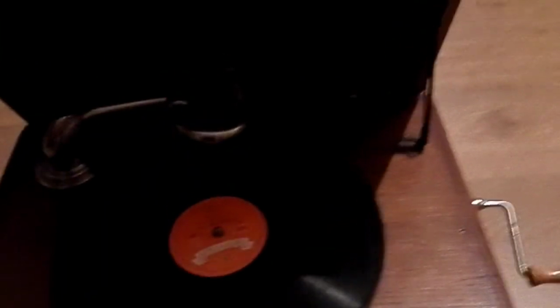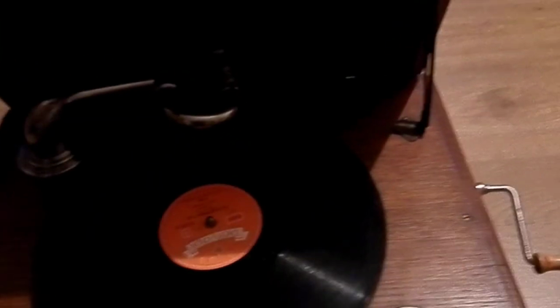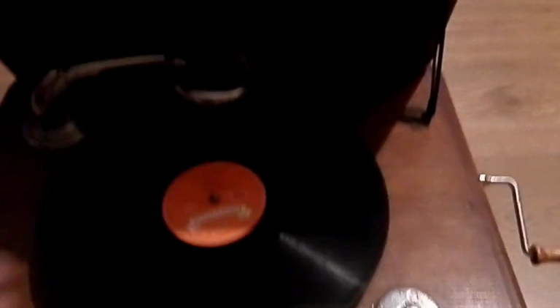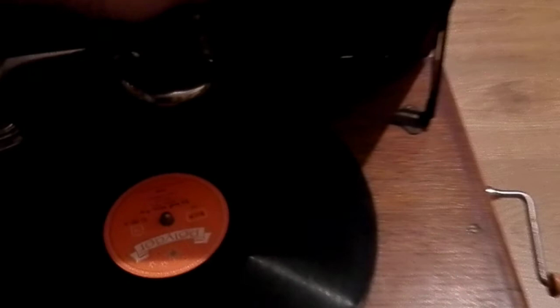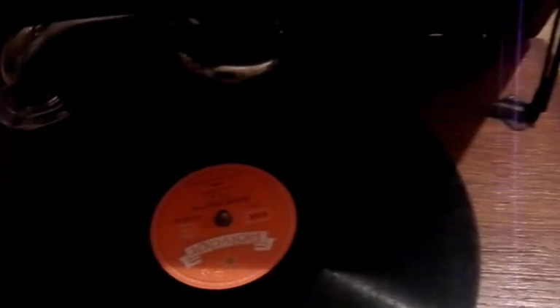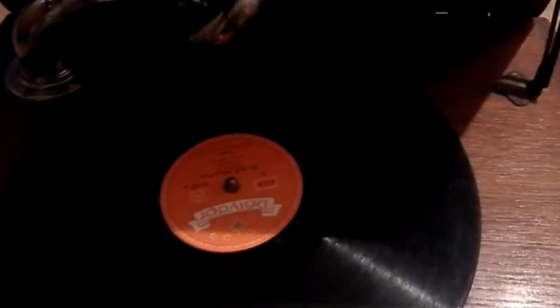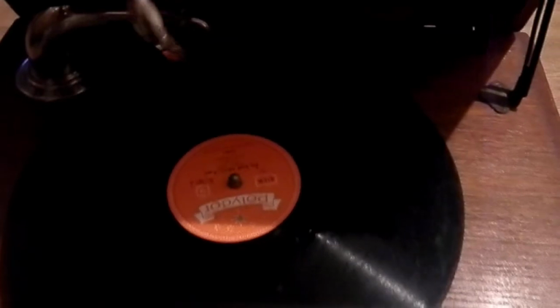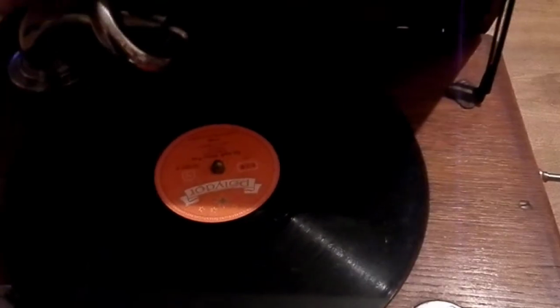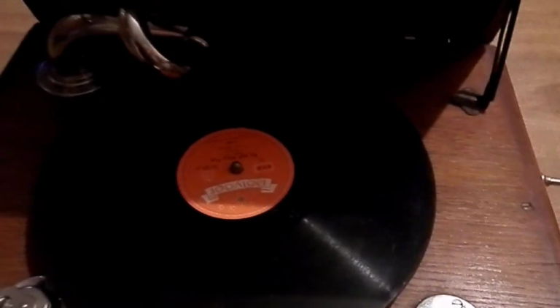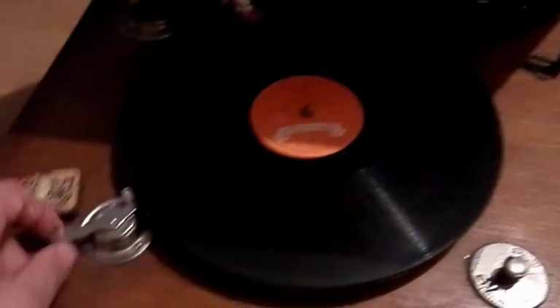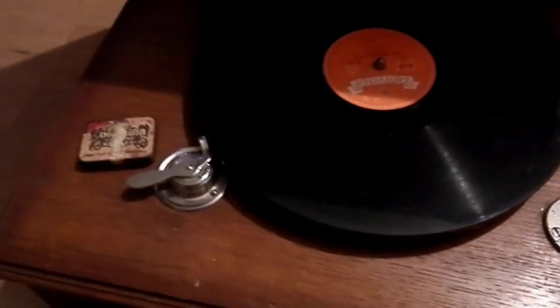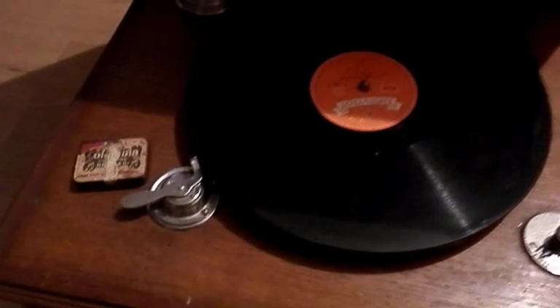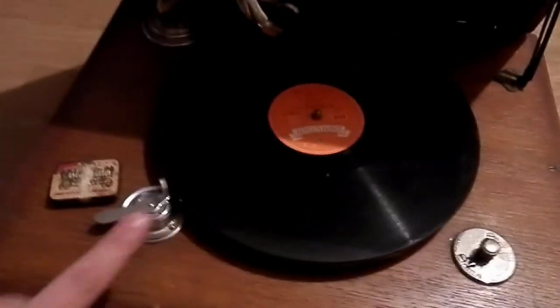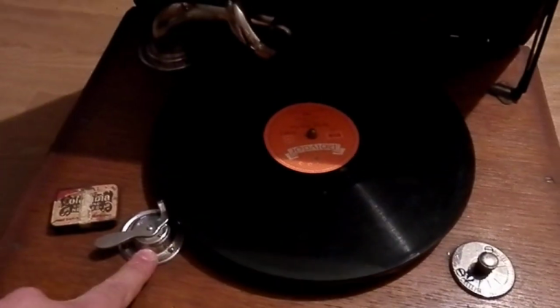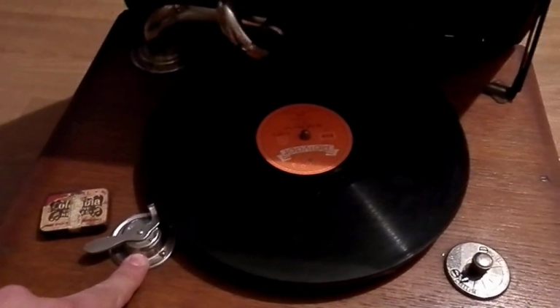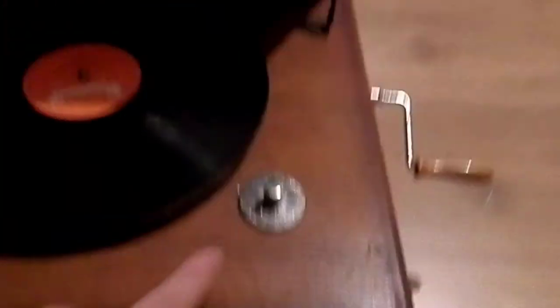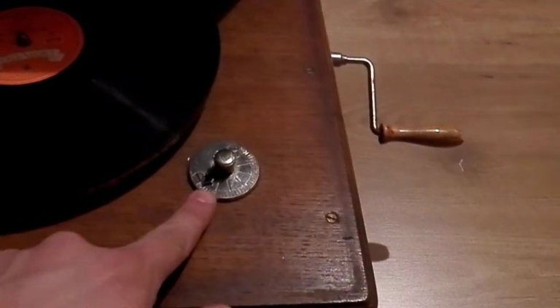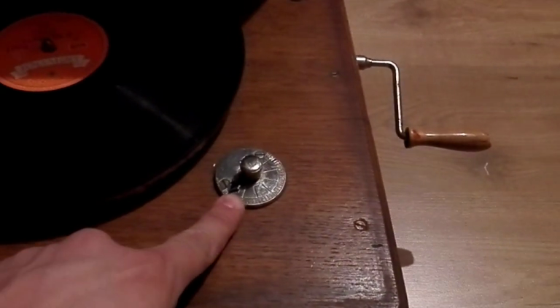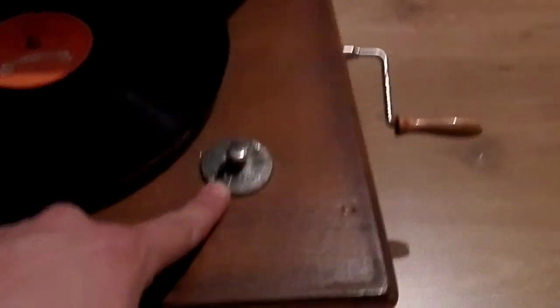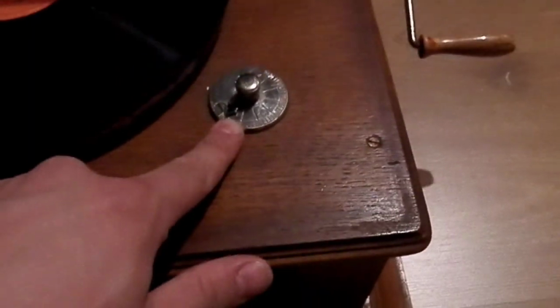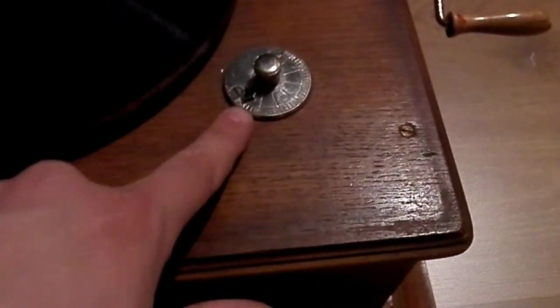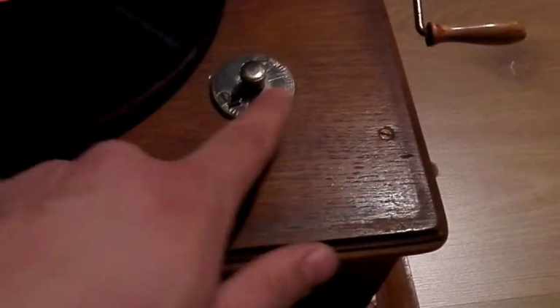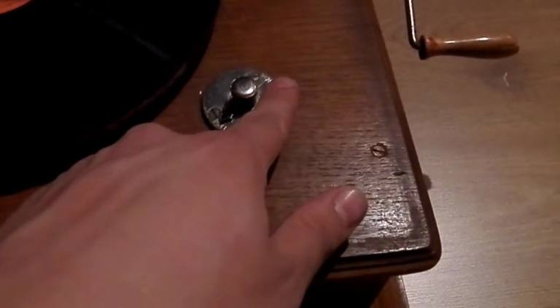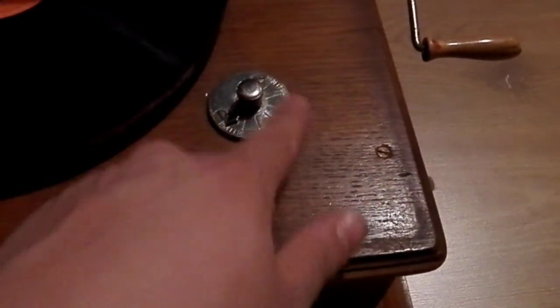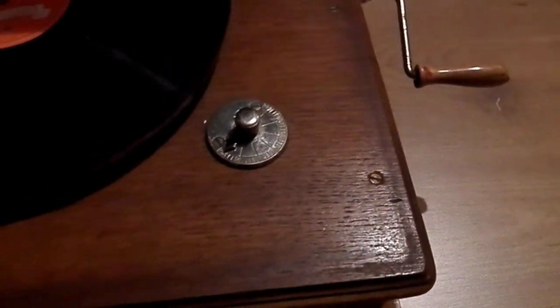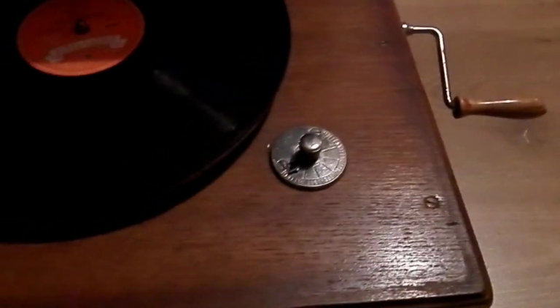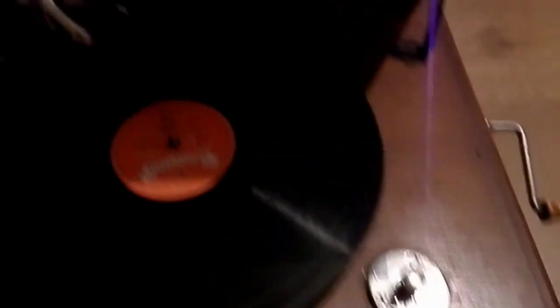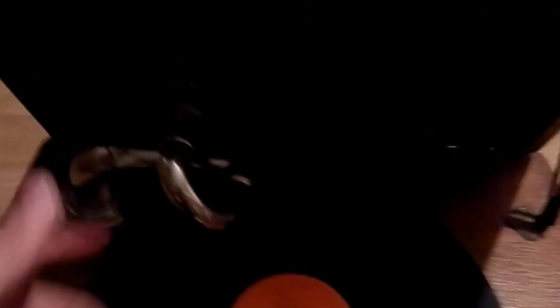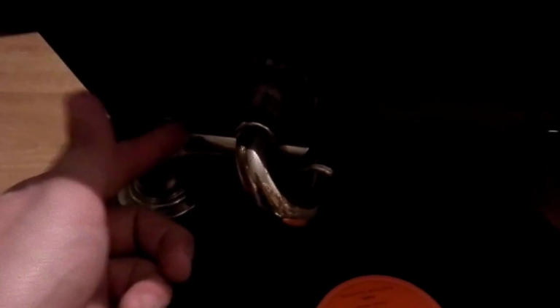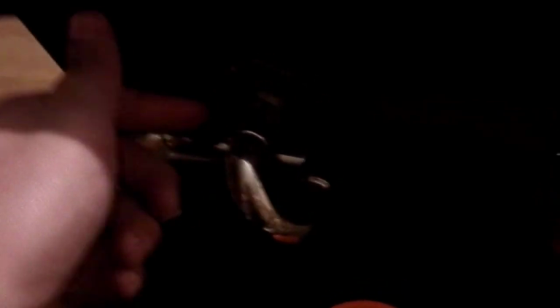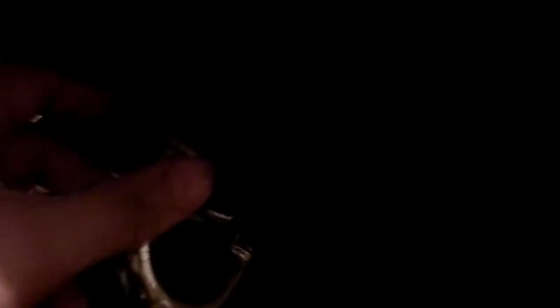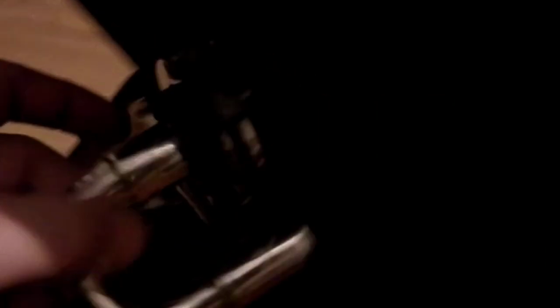It's an old wind-up gramophone. This one is the brake. This is the speed control — it goes from 70 to 100 rpm. That's the arm with the reproducer.